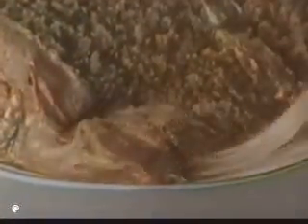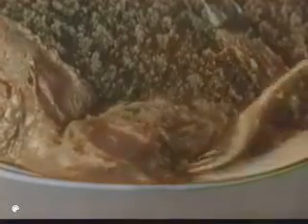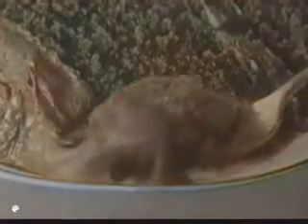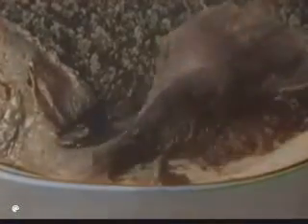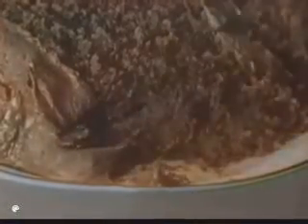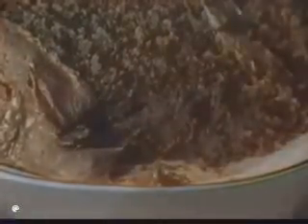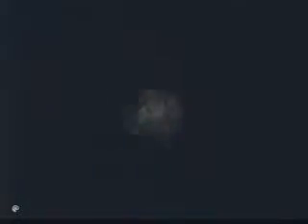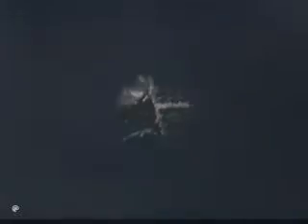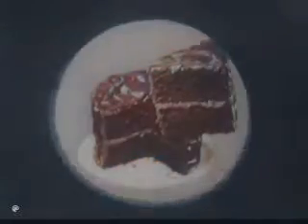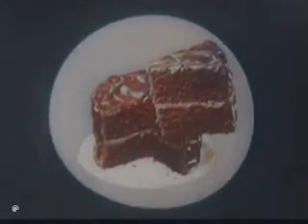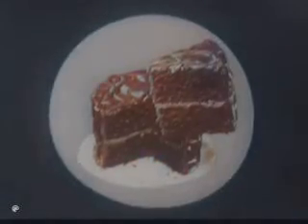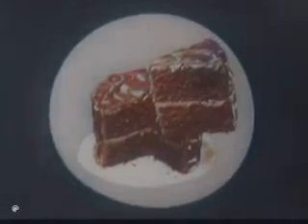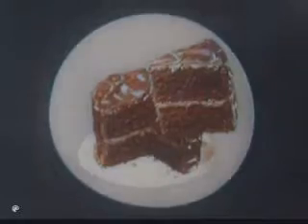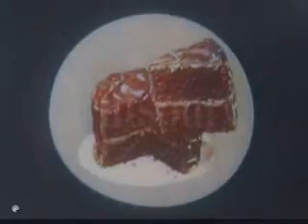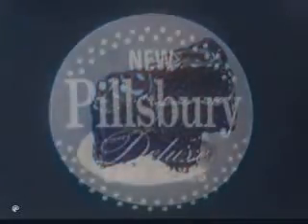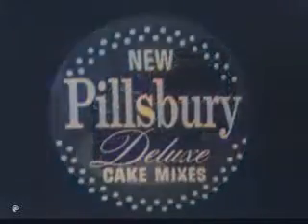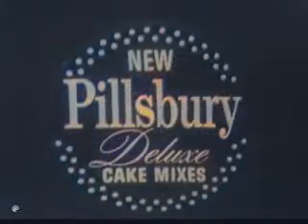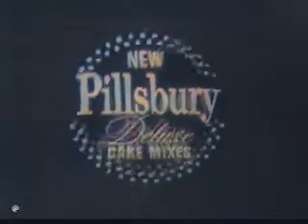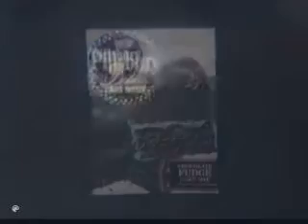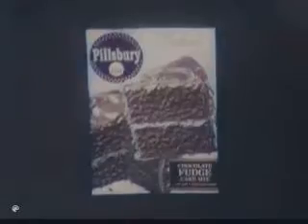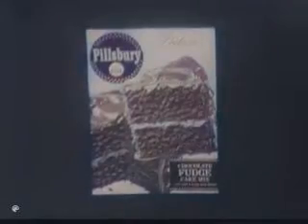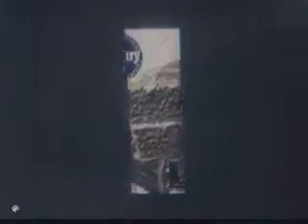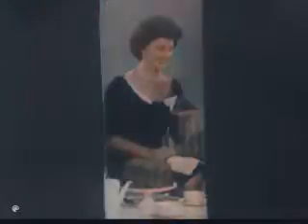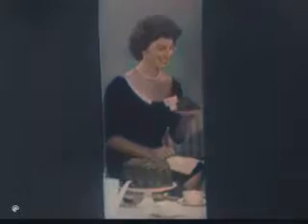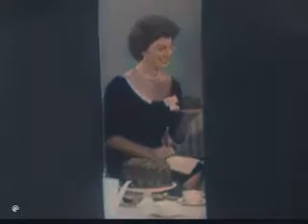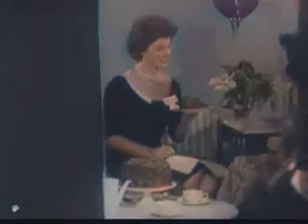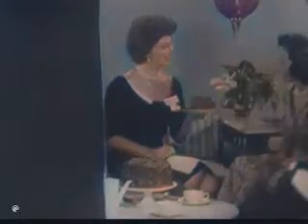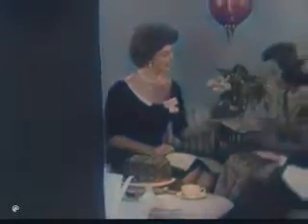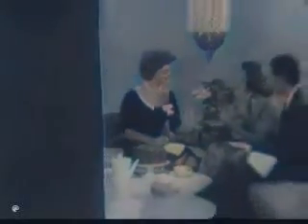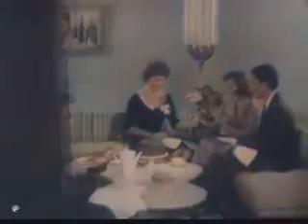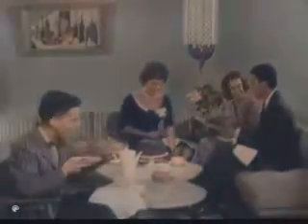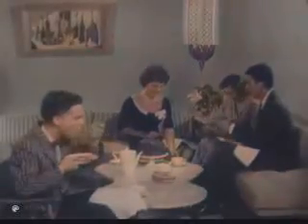Look good? Want some? It's the new Pillsbury Deluxe Chocolate Fudge Cake, made from a new kind of mix. Pillsbury Deluxe Cake Mix, for cakes so rich, so moist, so quickly gone.